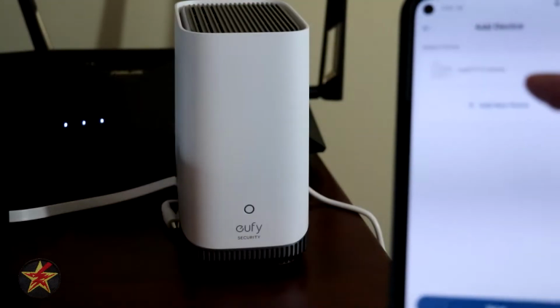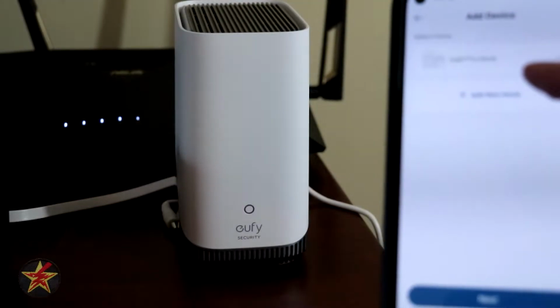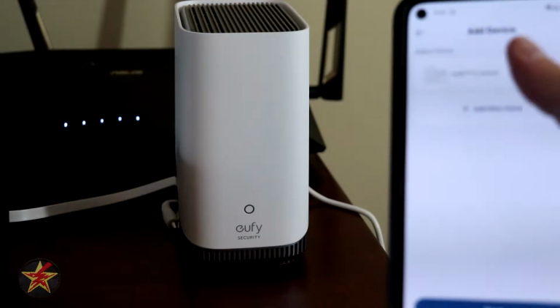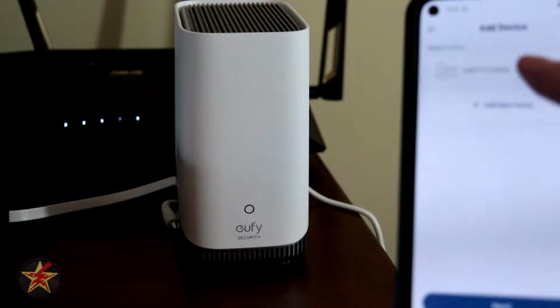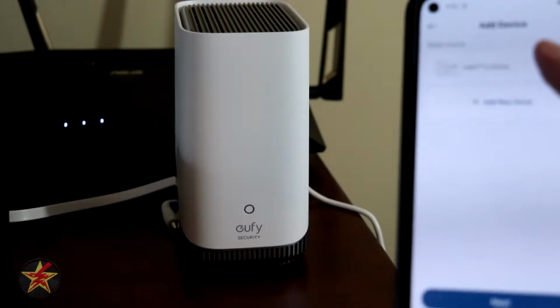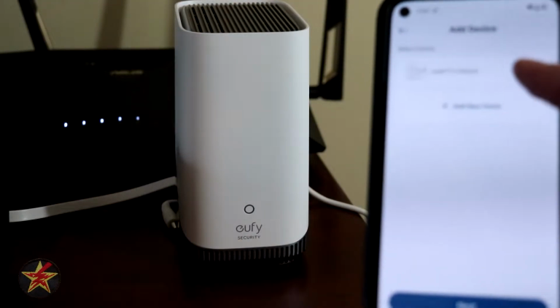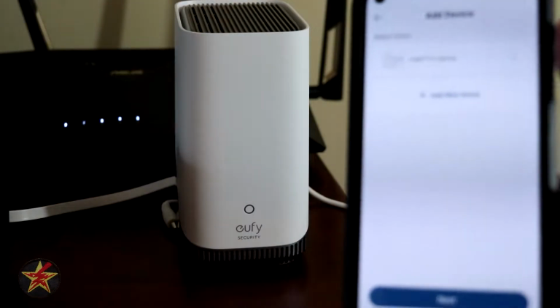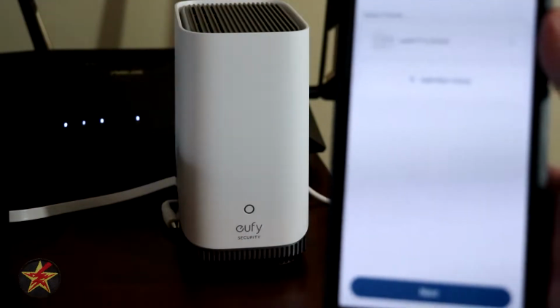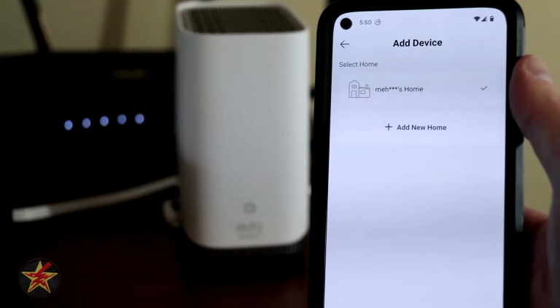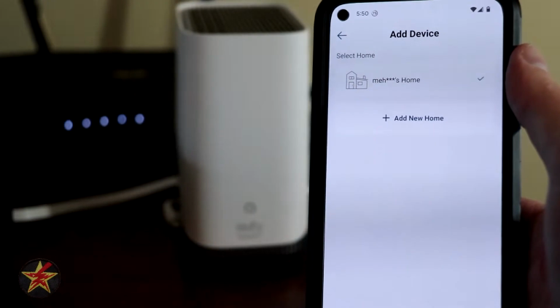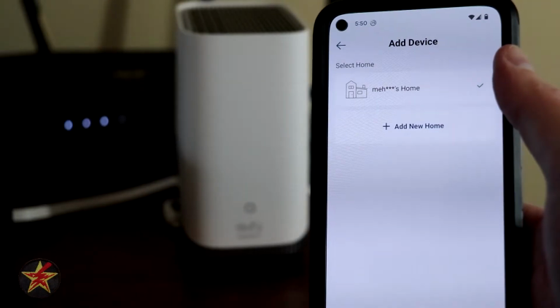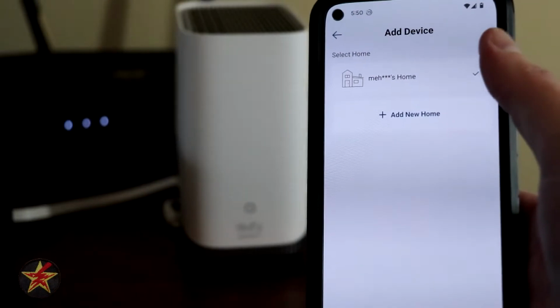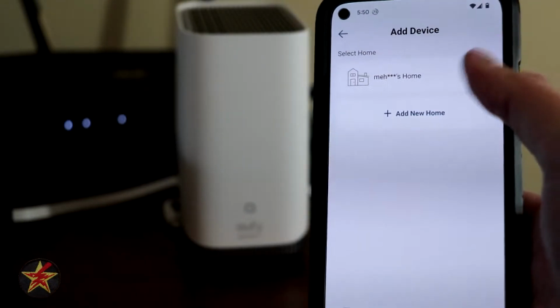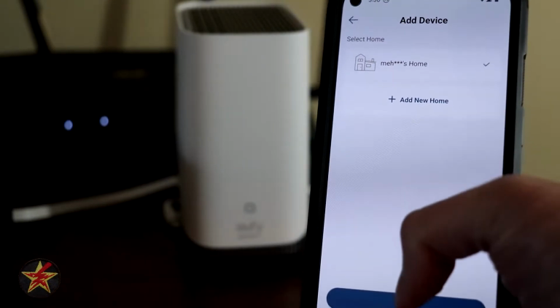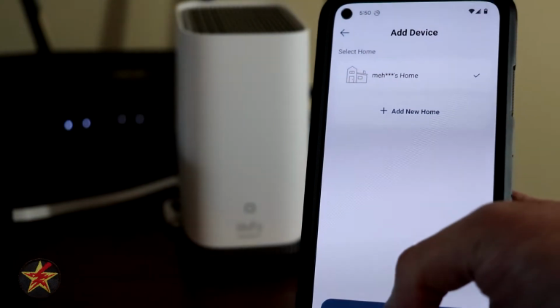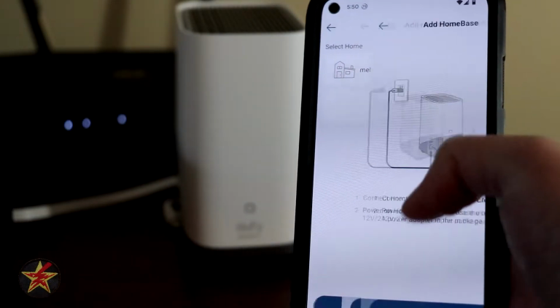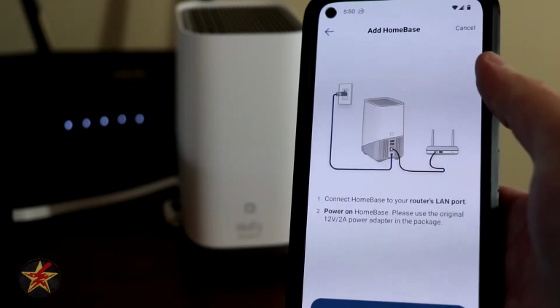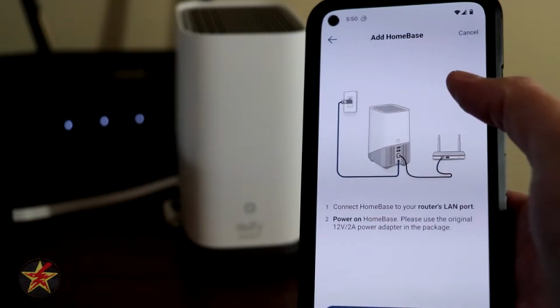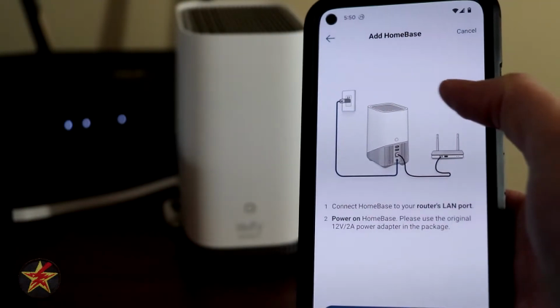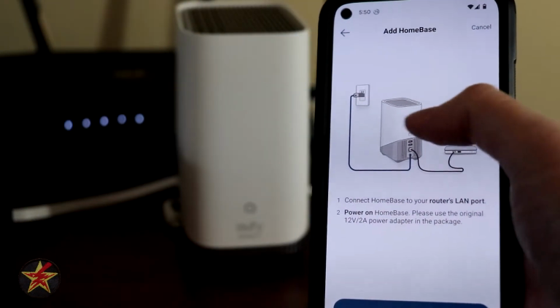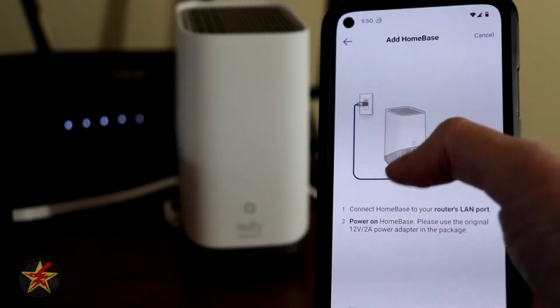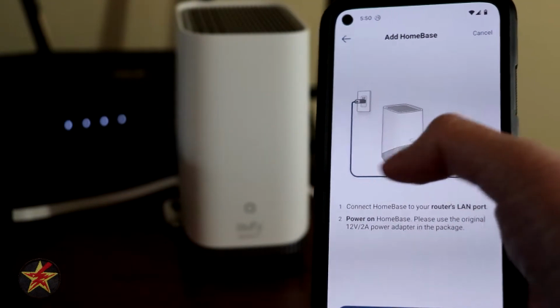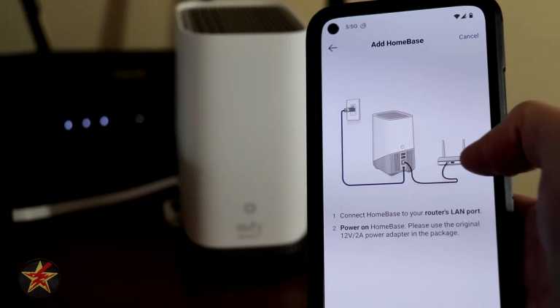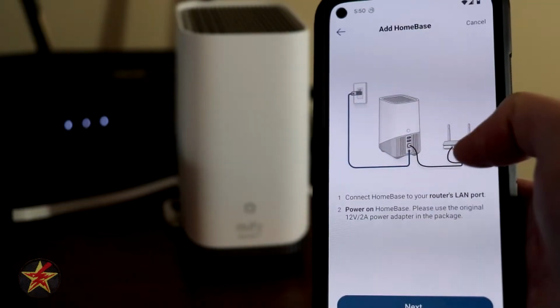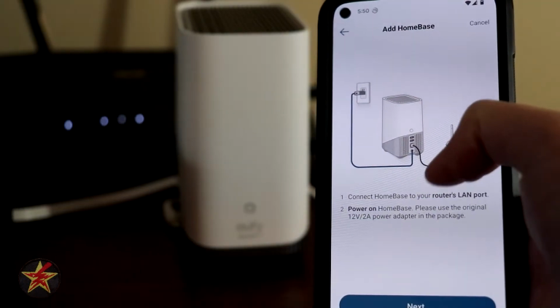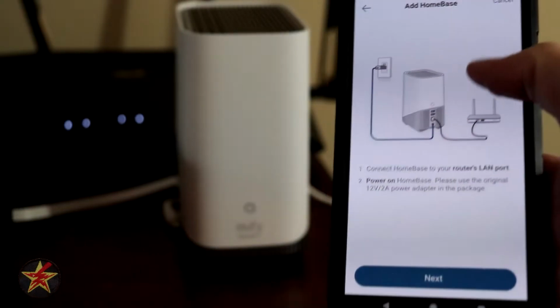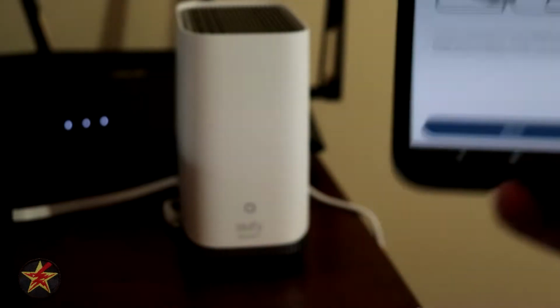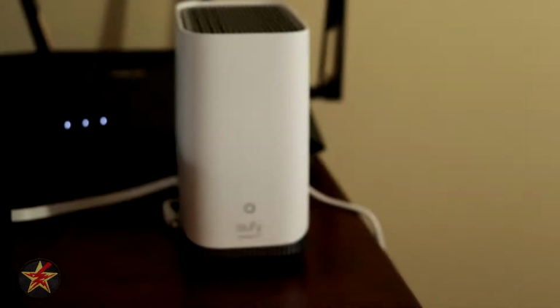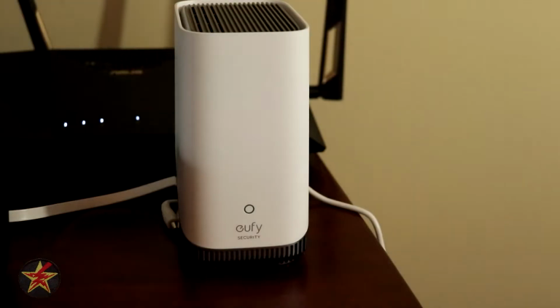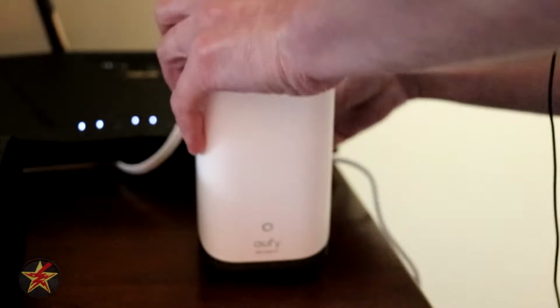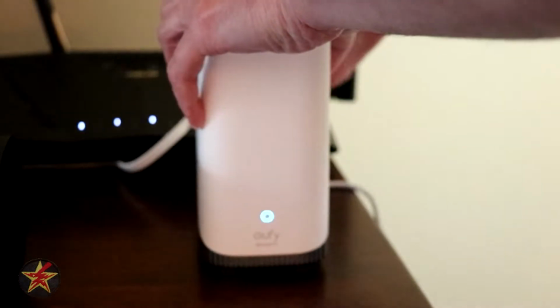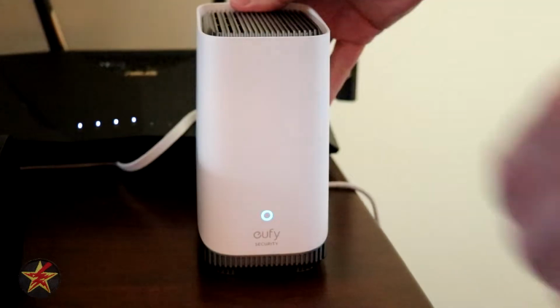We select it and it says, where do you want to add this? I want to add this to my current home. Going to say next. Now it is telling us we need to plug in the device — power and ethernet. So we're going to do that really quickly, and then plug in the power.